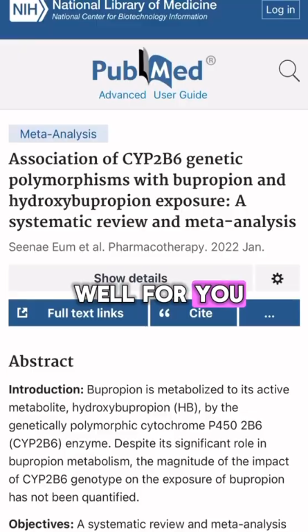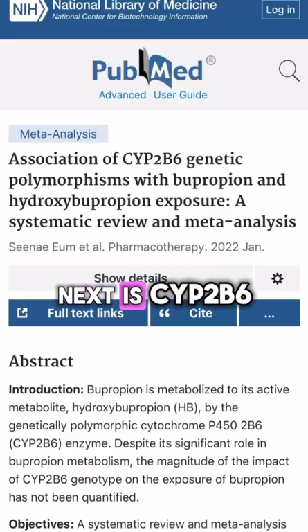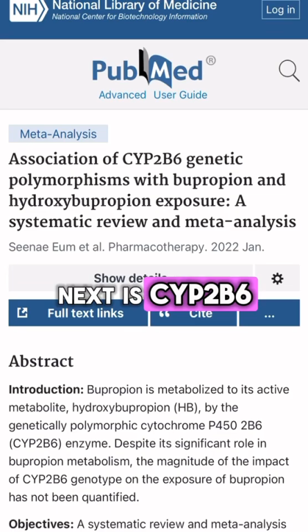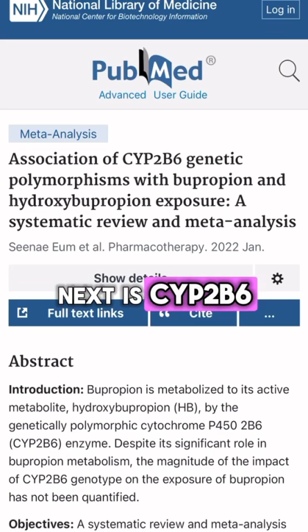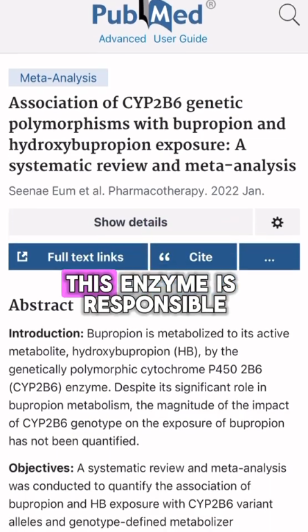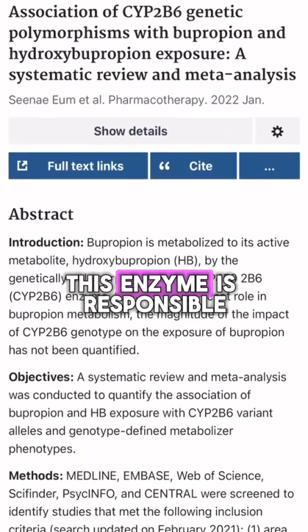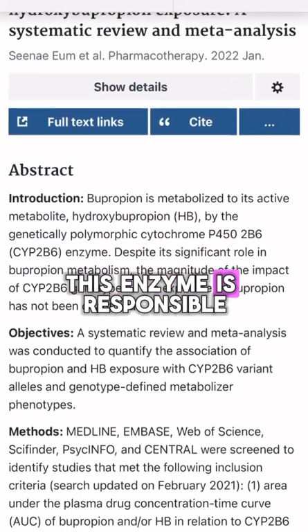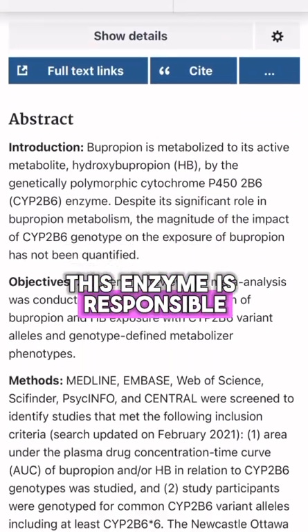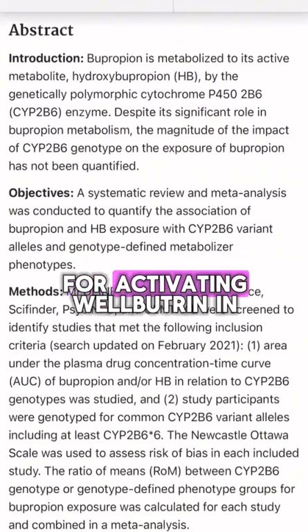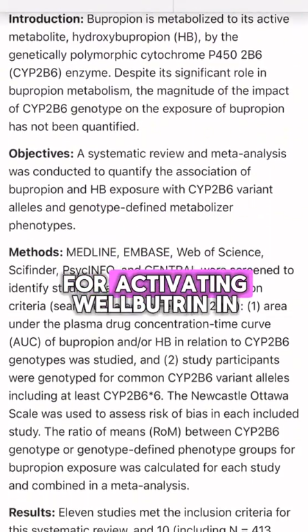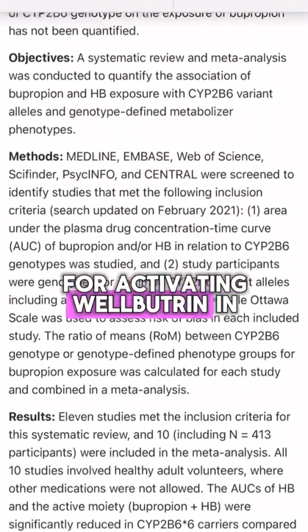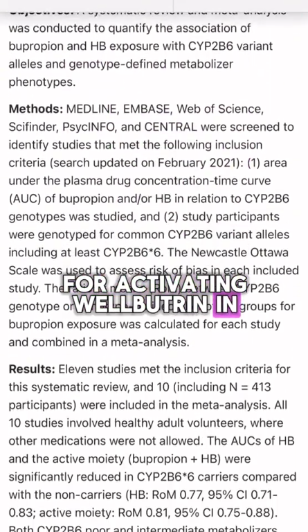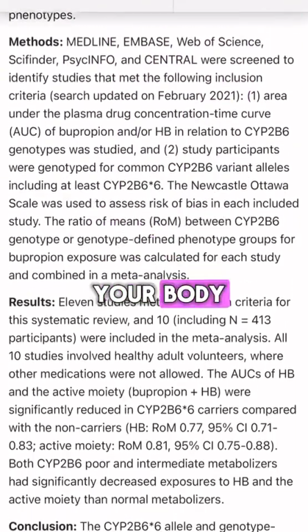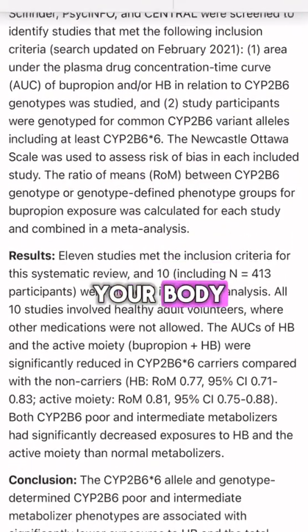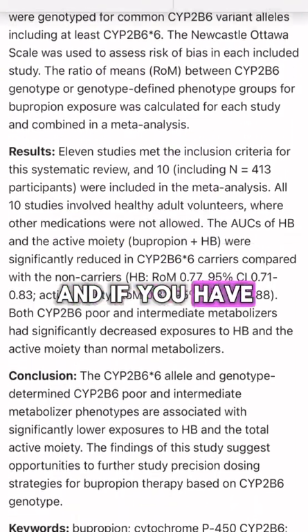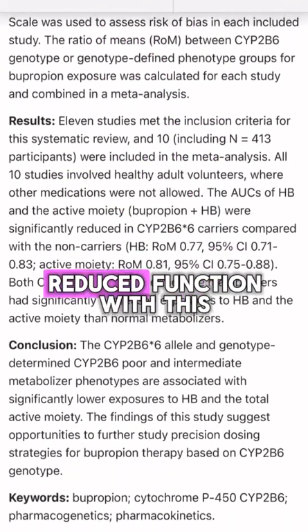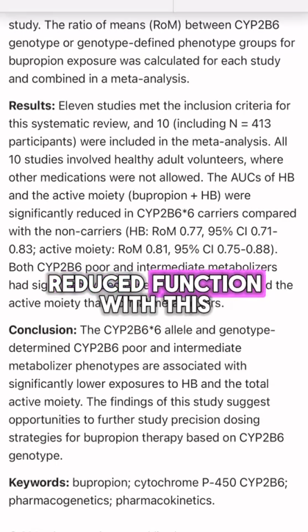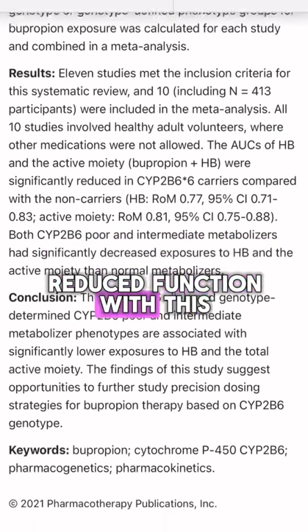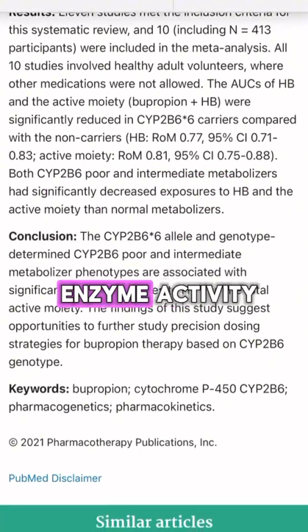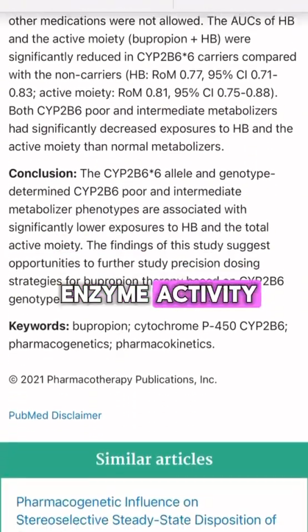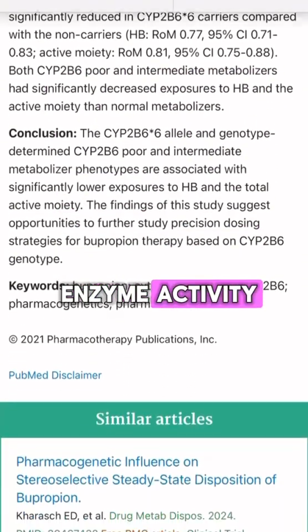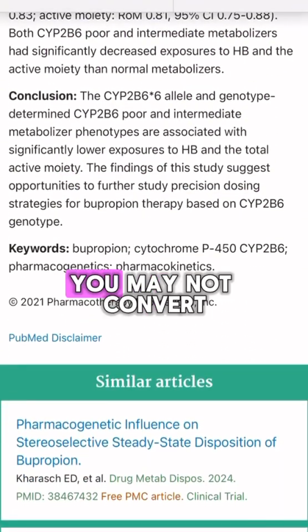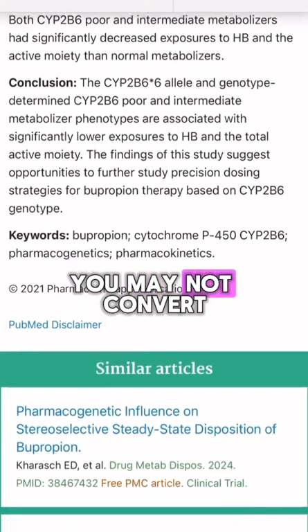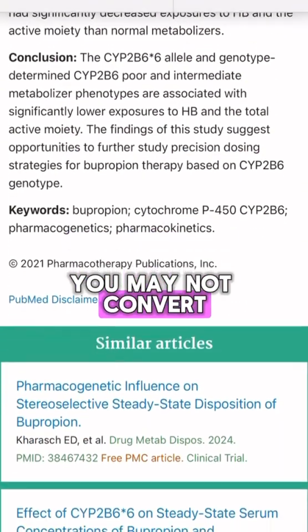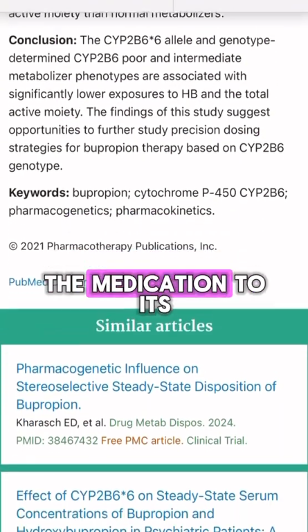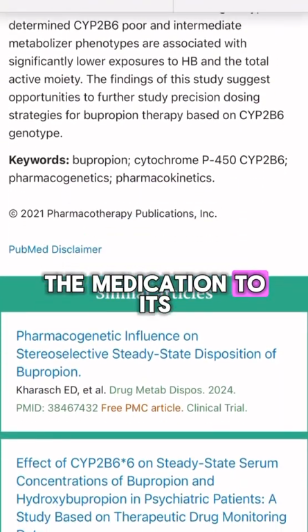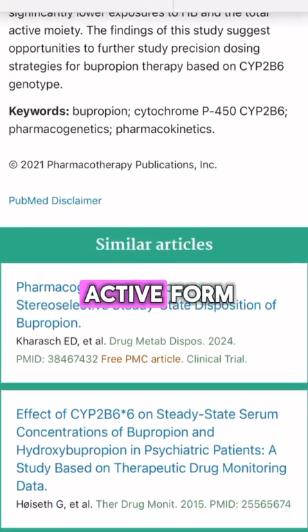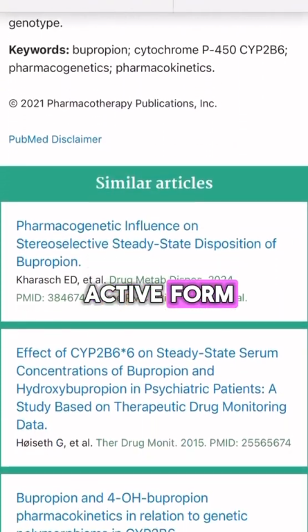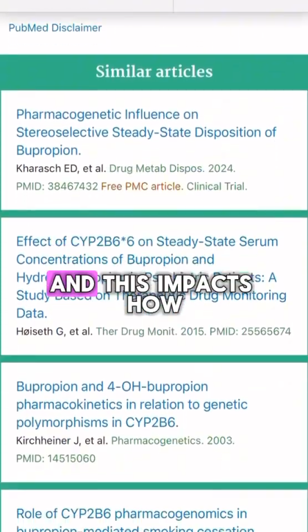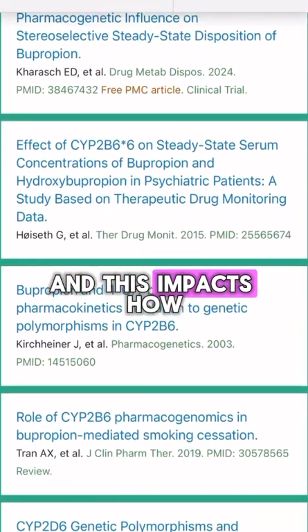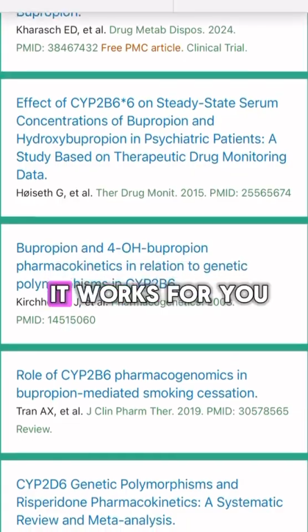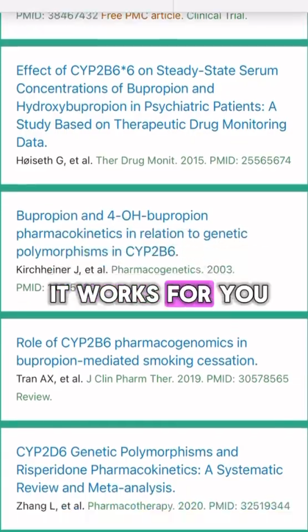Next is CYP2B6. This enzyme is responsible for activating Wellbutrin in your body. And if you have reduced function with this enzyme activity, you may not convert the medication to its active form, and this impacts how it works for you.